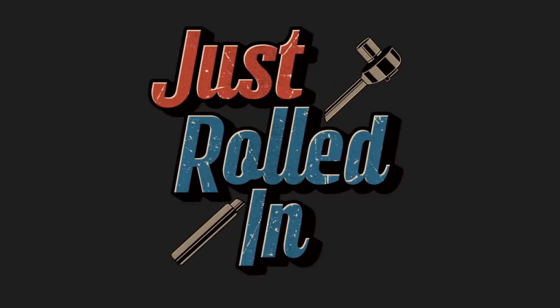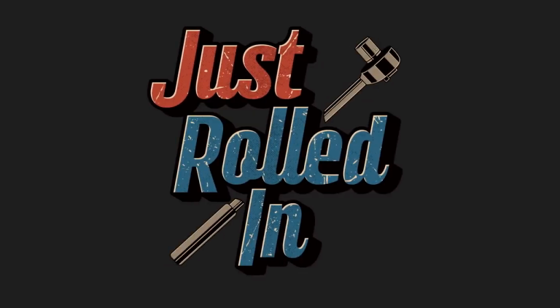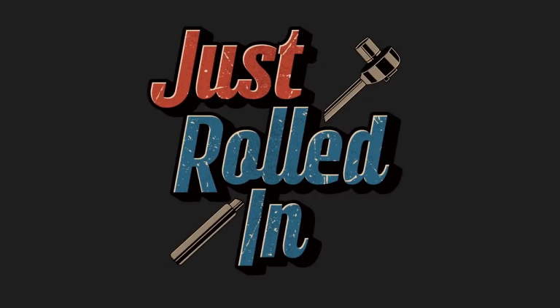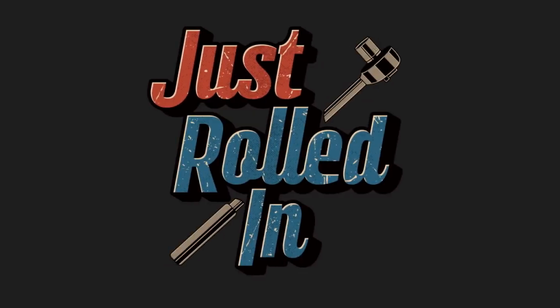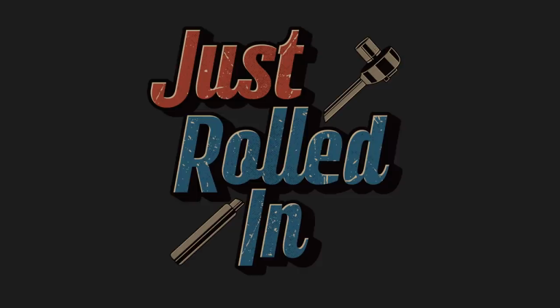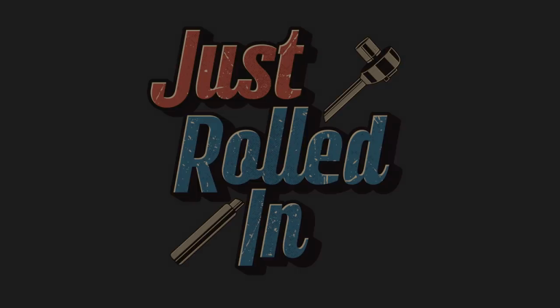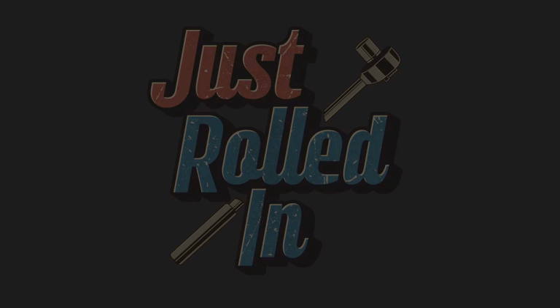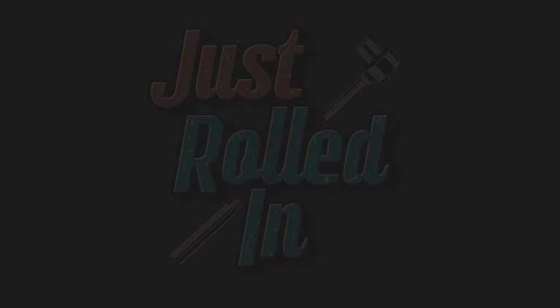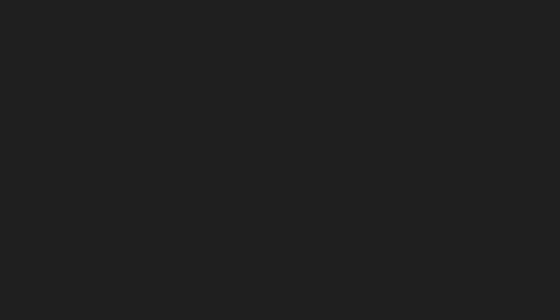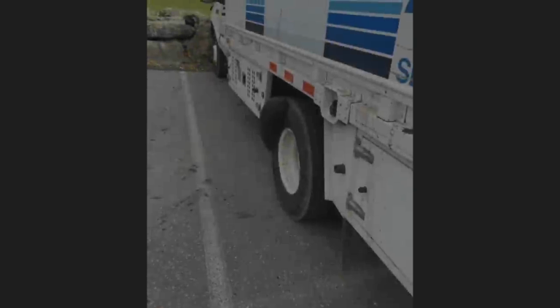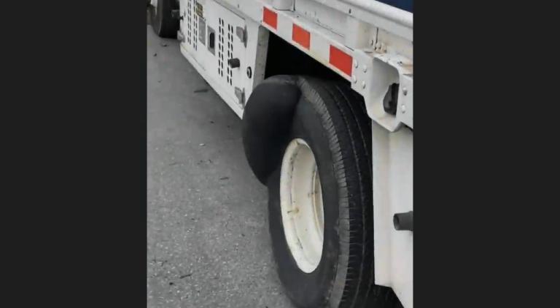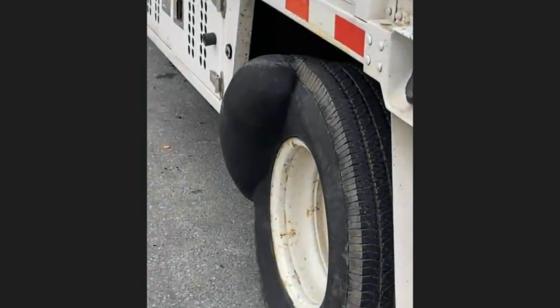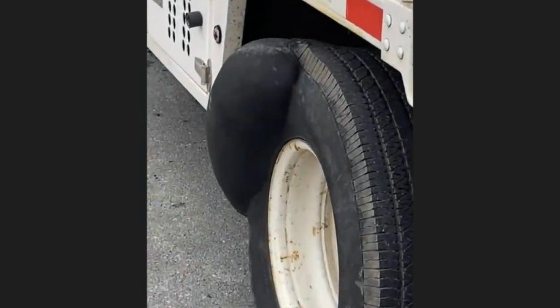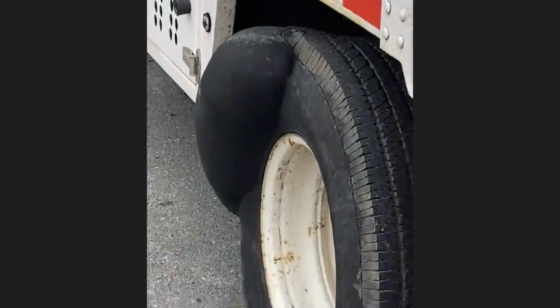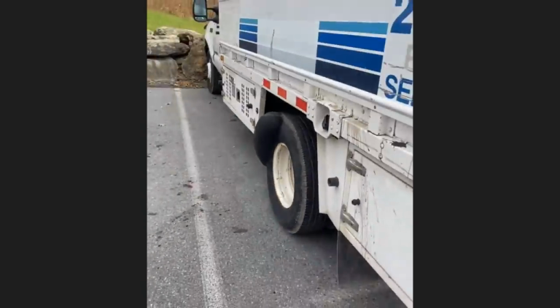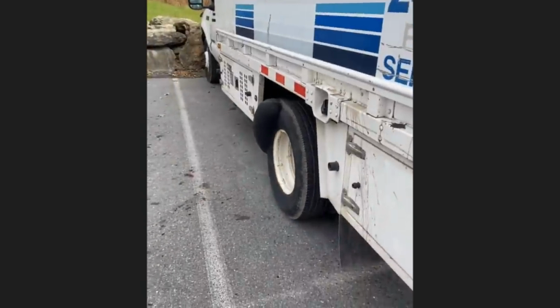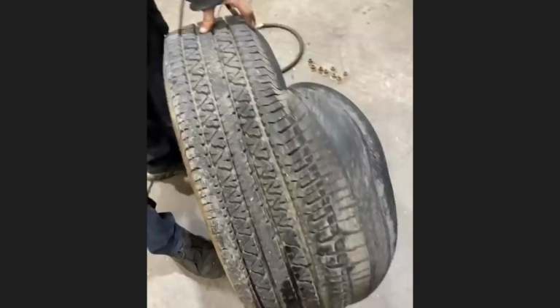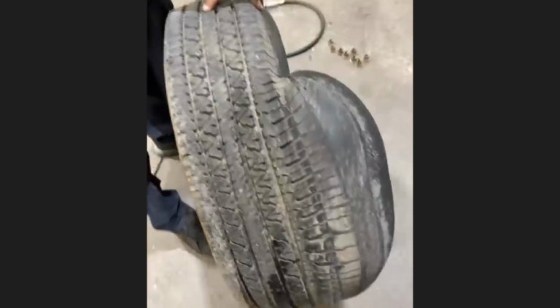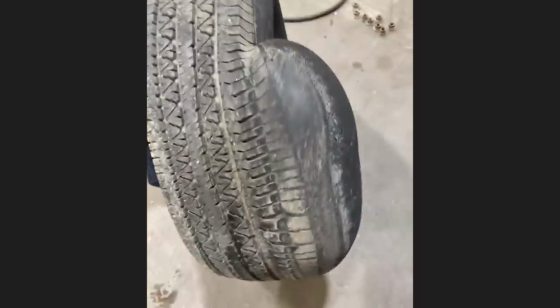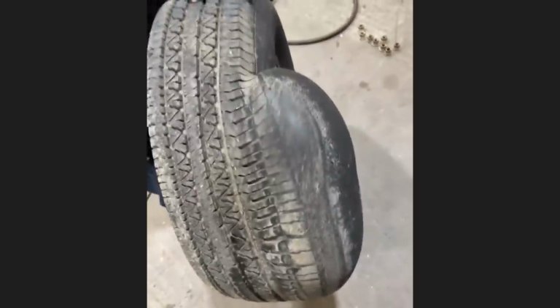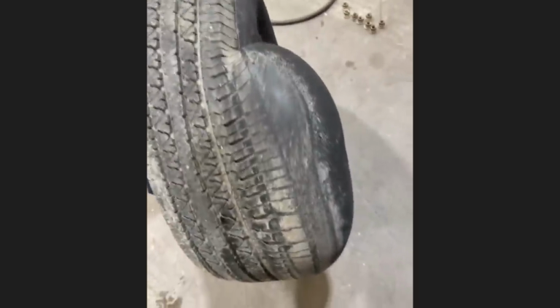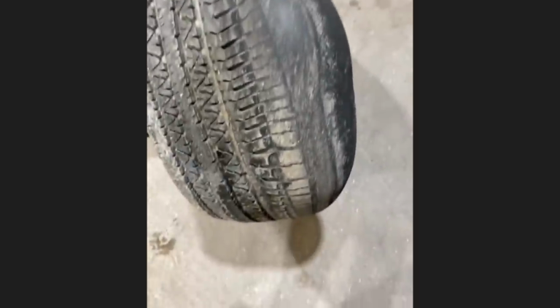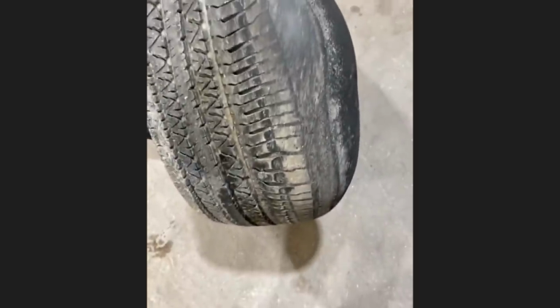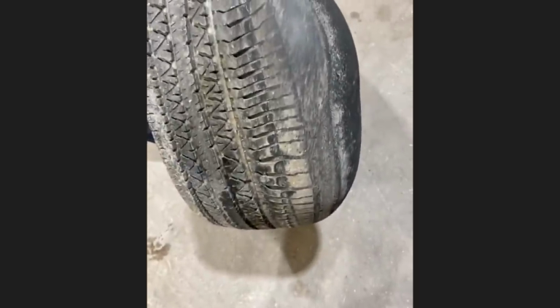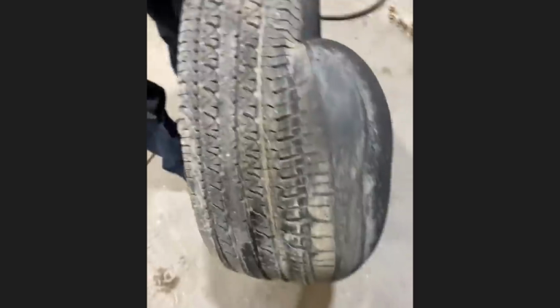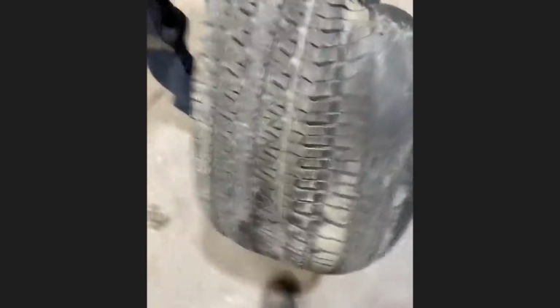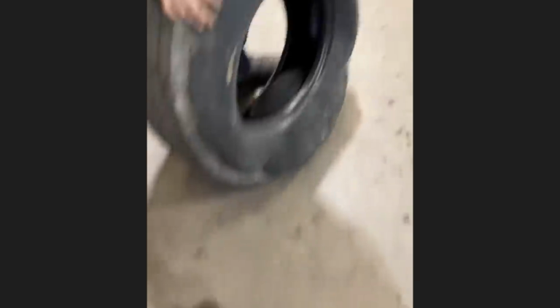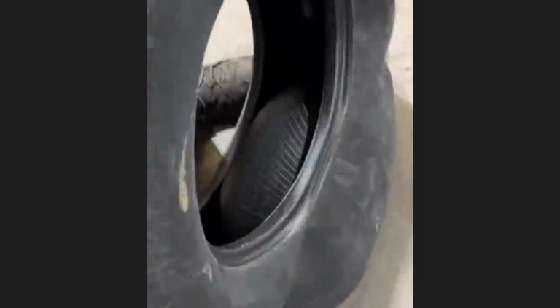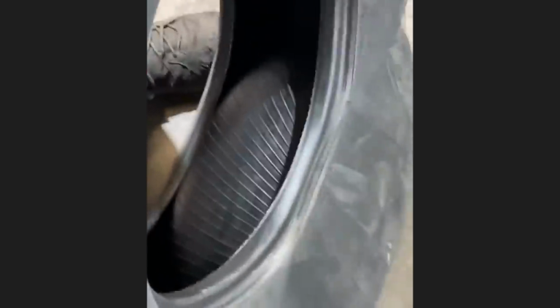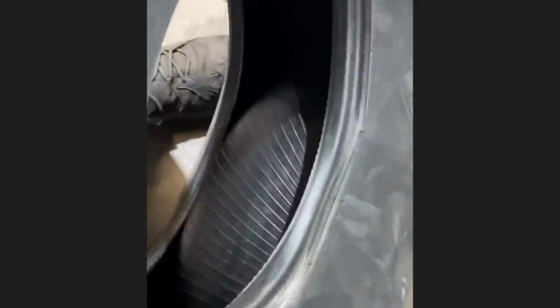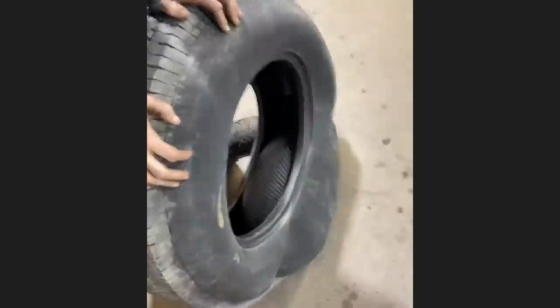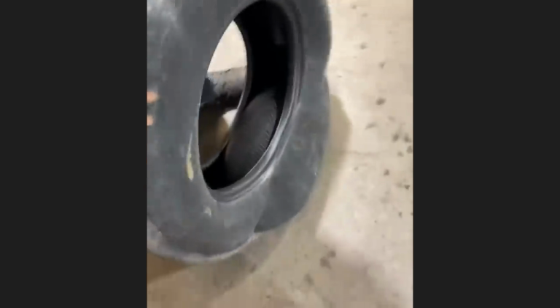Hey guys, welcome to a new episode of Just Rolled In. This customer brought in their vehicle because they had a huge bubble on one of the tires. These bubbles are often caused by high-impact damage such as hitting a pothole, driving into a curb, or hitting a piece of road debris.